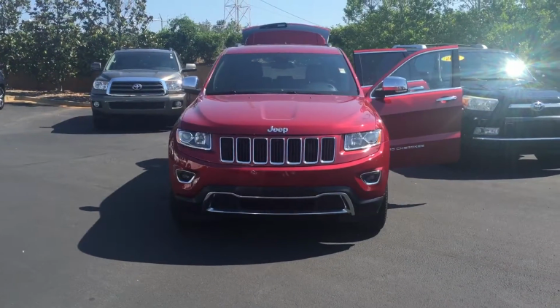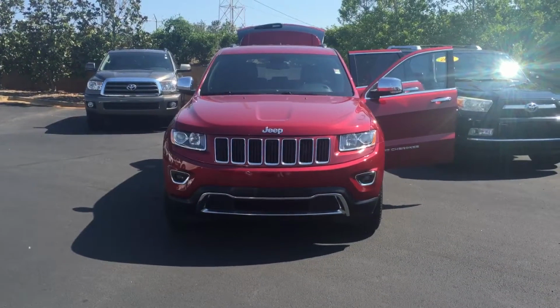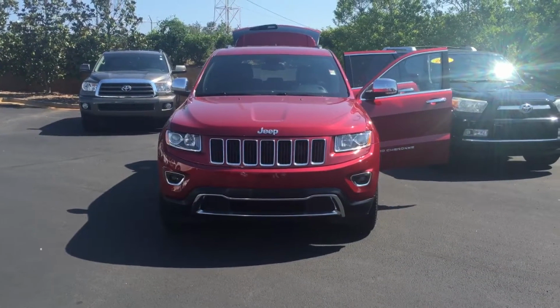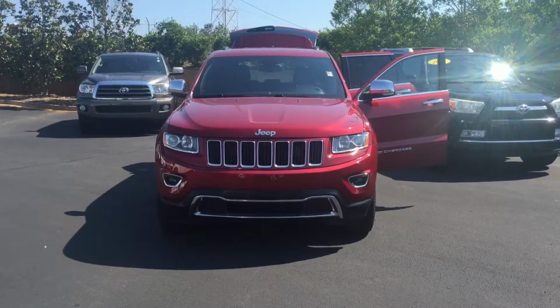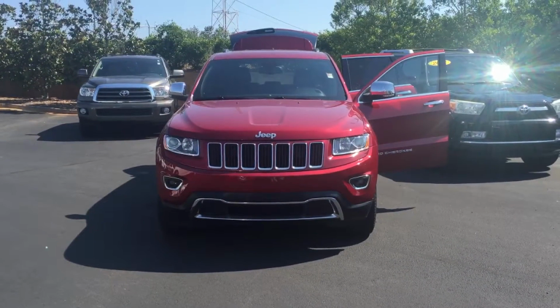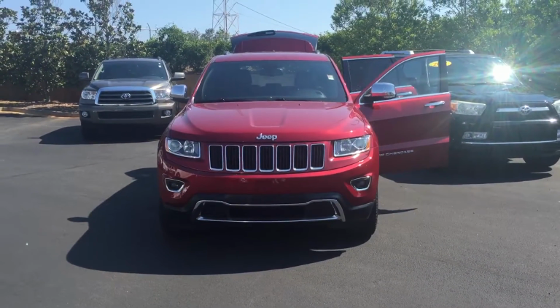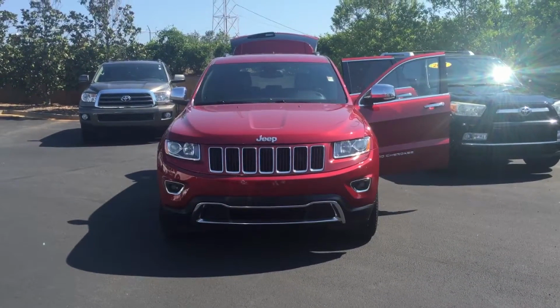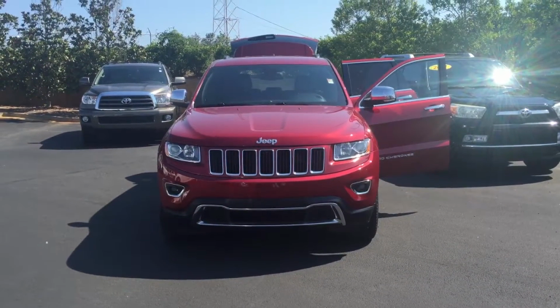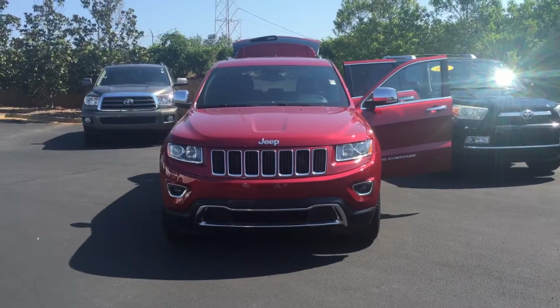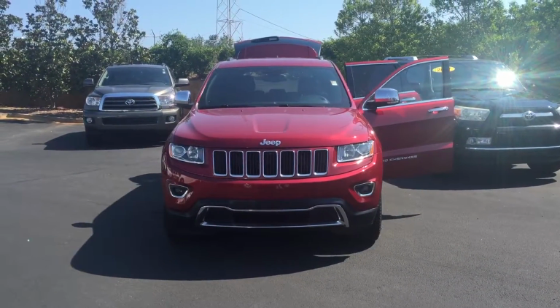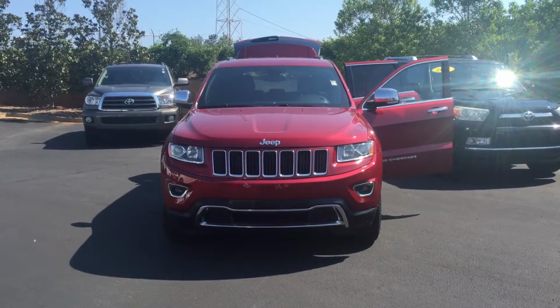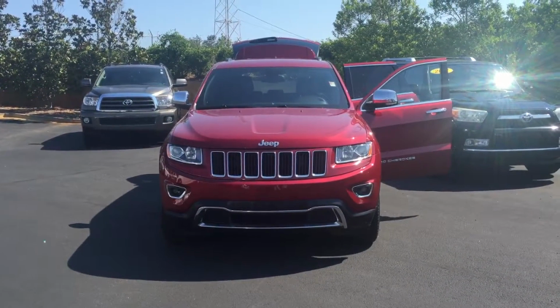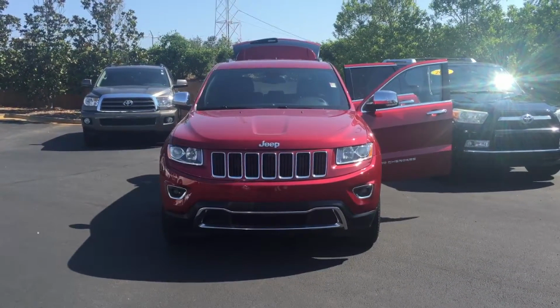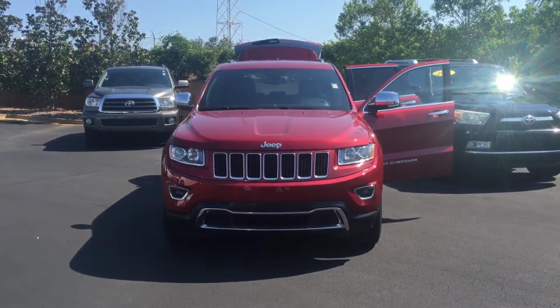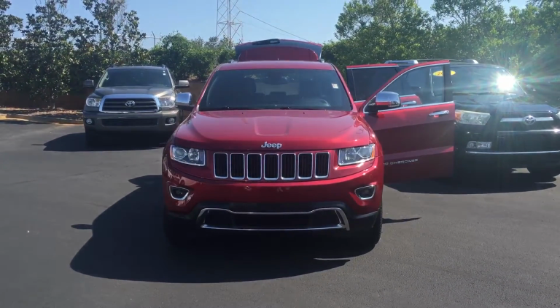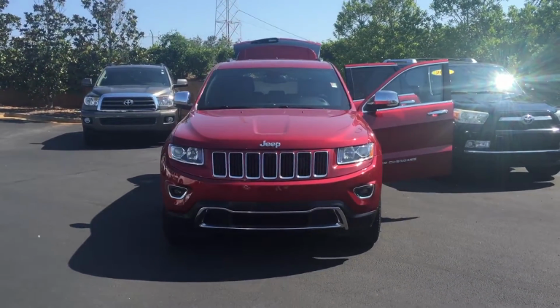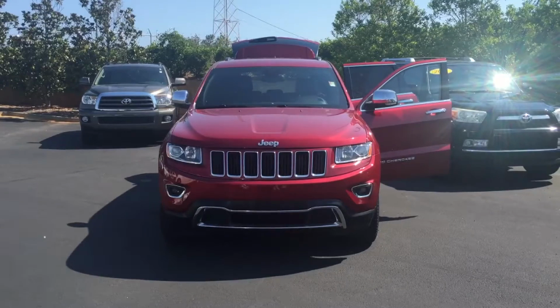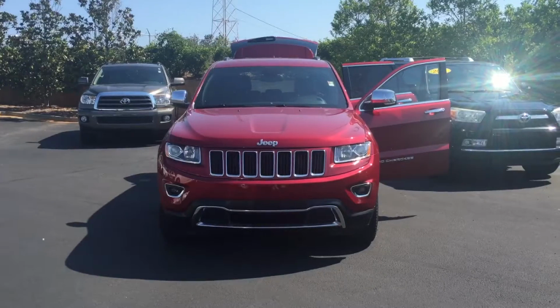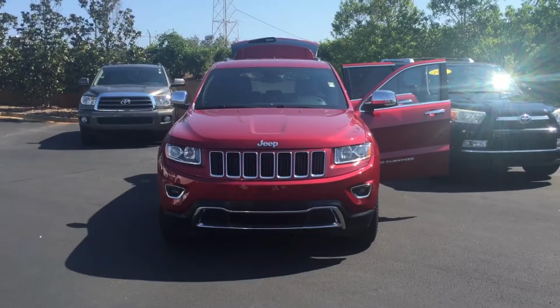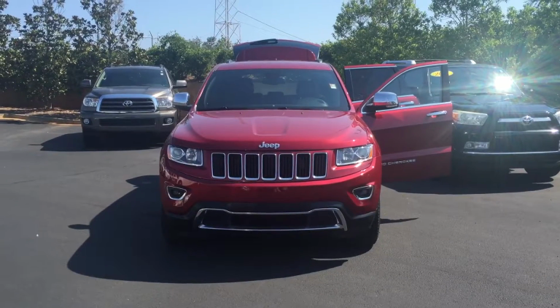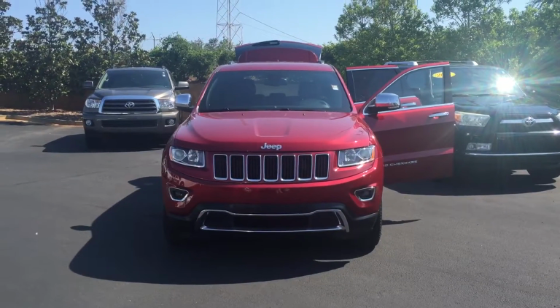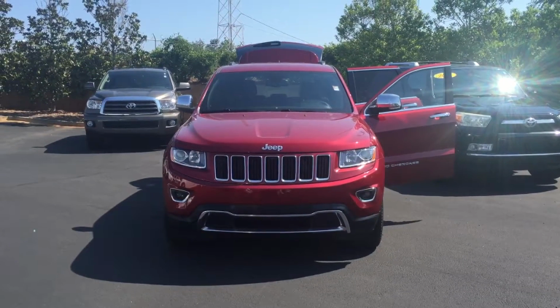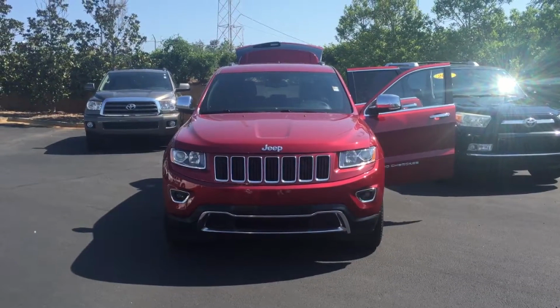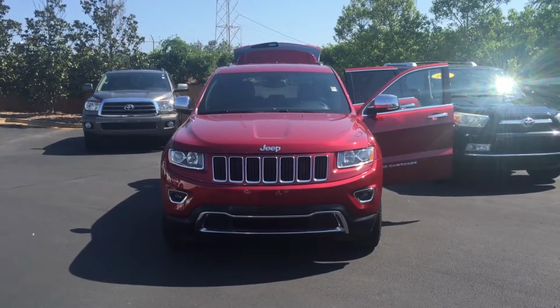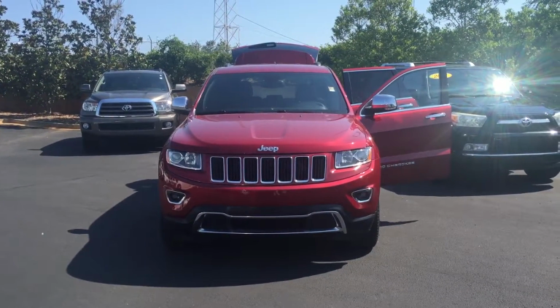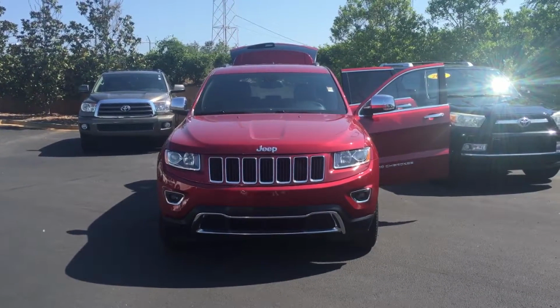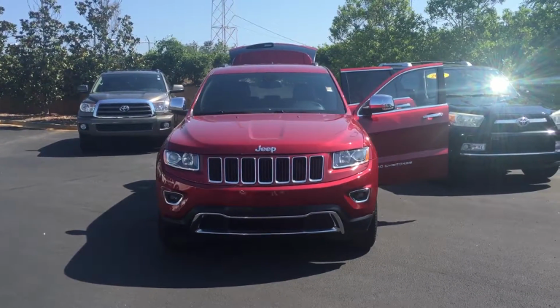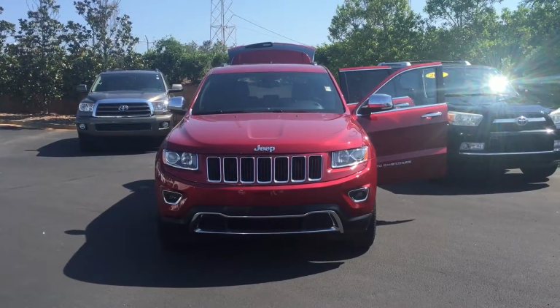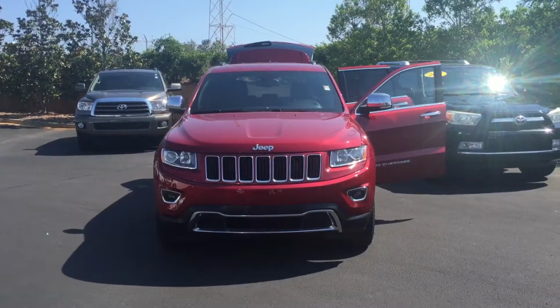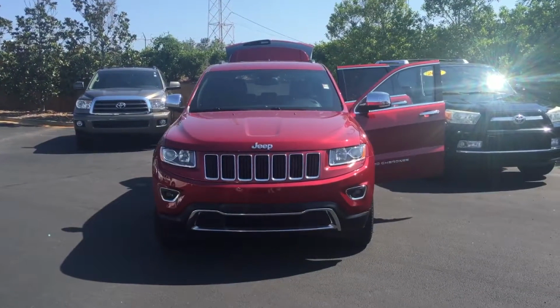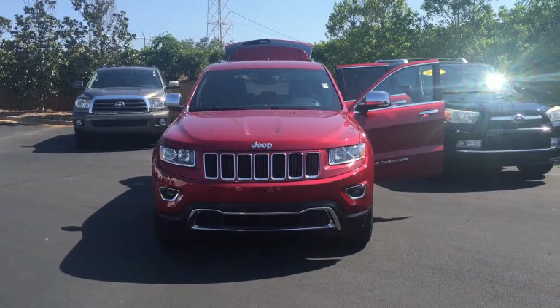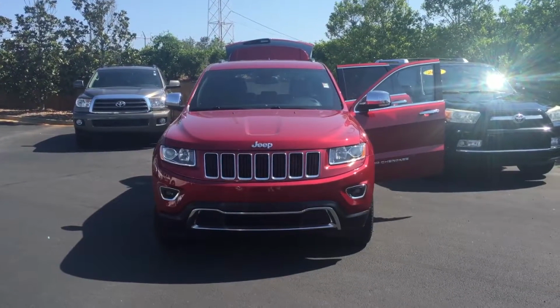Hello, Mr. Mobley. This is Wanda with LaGrange Toyota doing a short walk around the 2014 Jeep Grand Cherokee Limited that you inquired about.